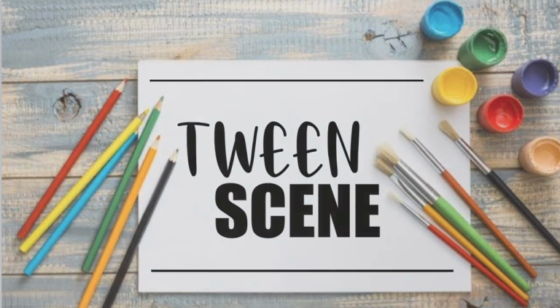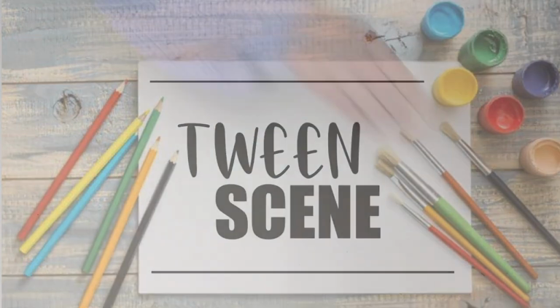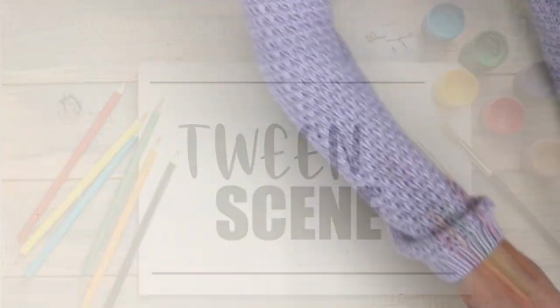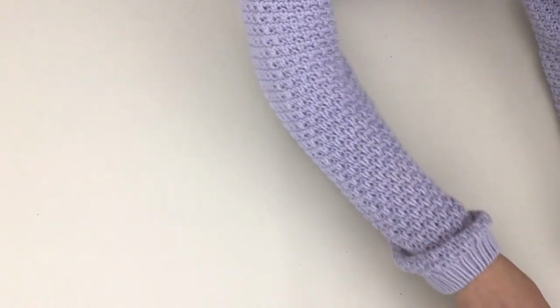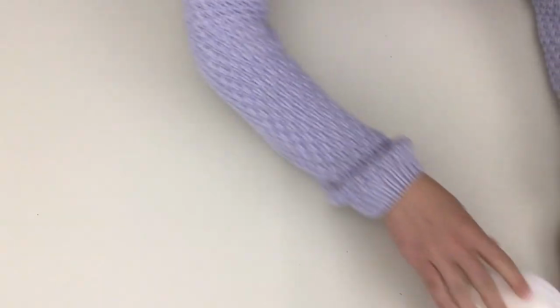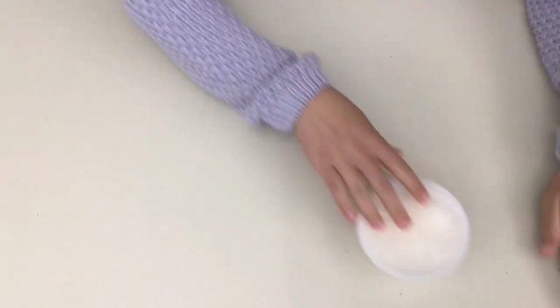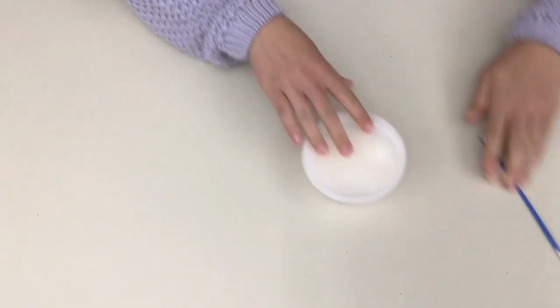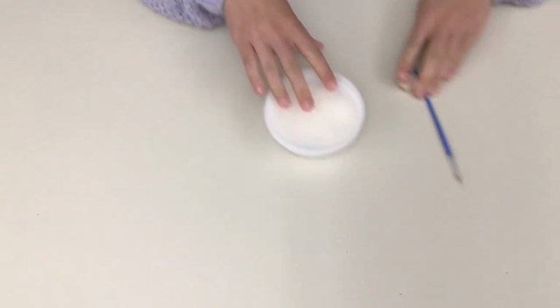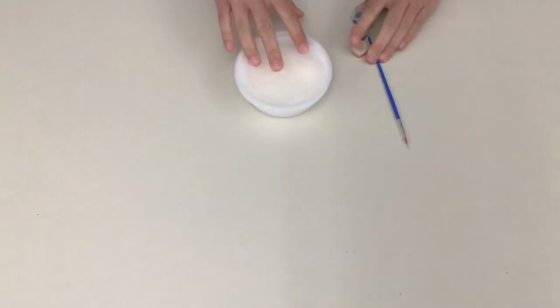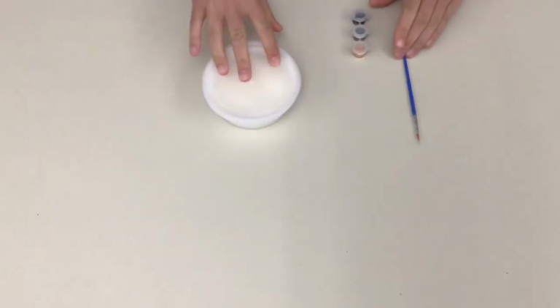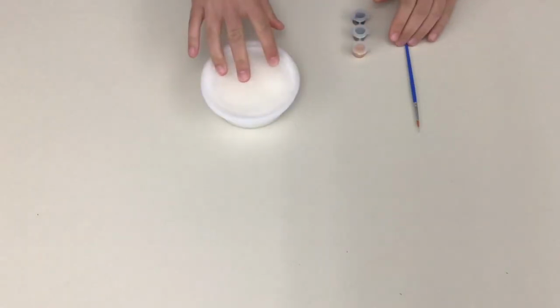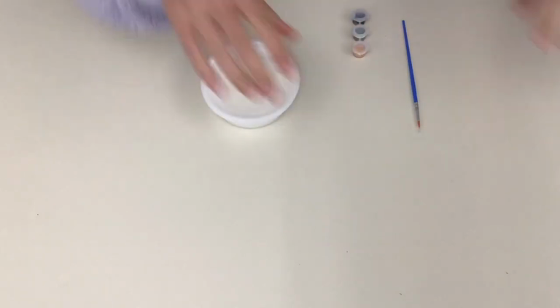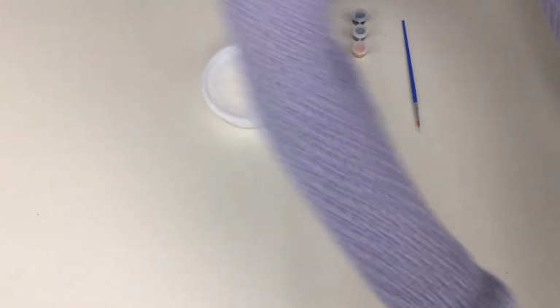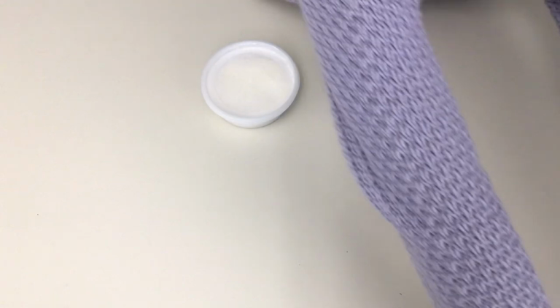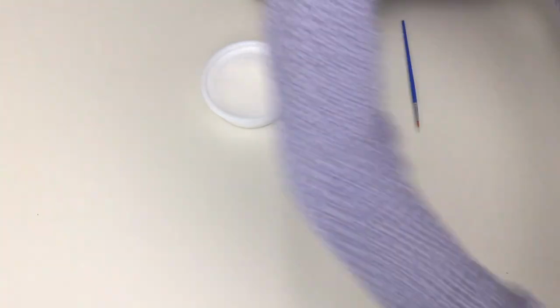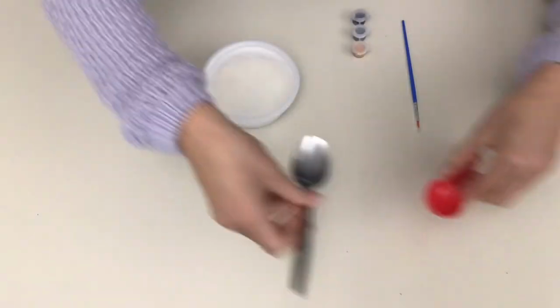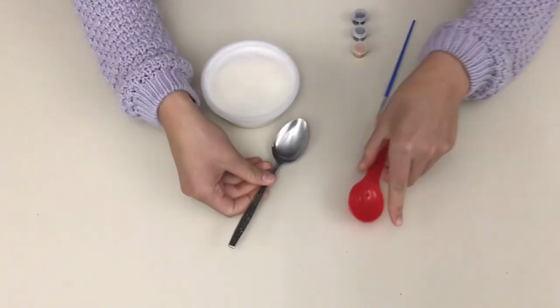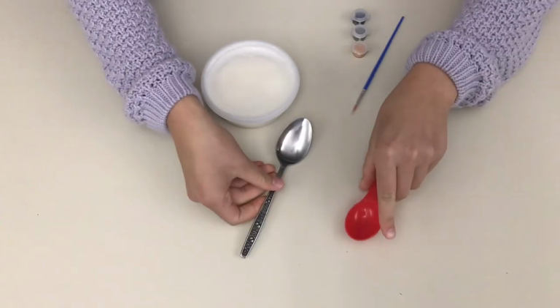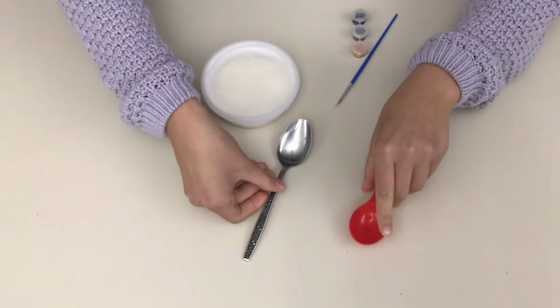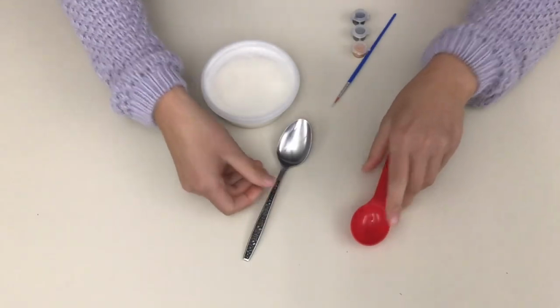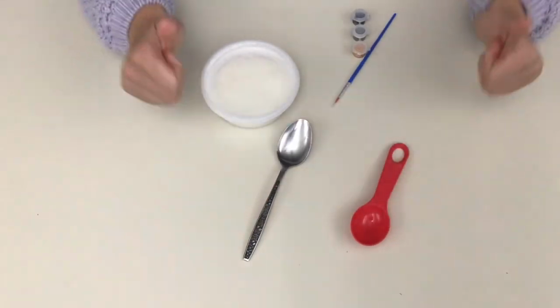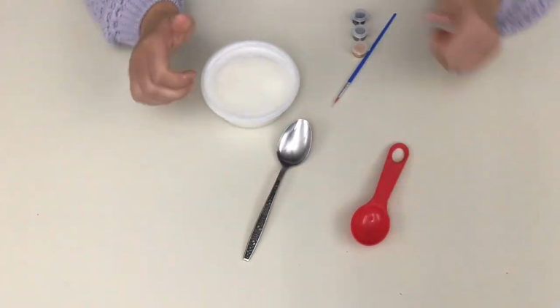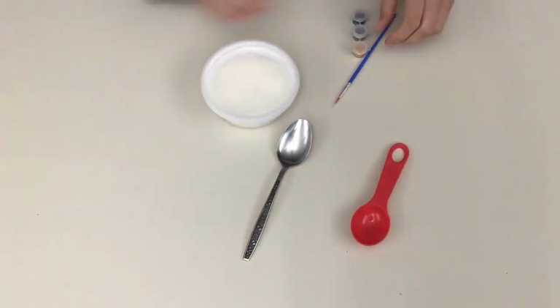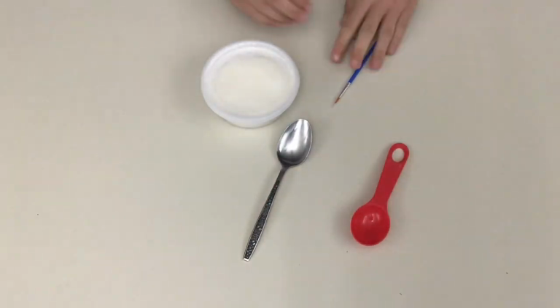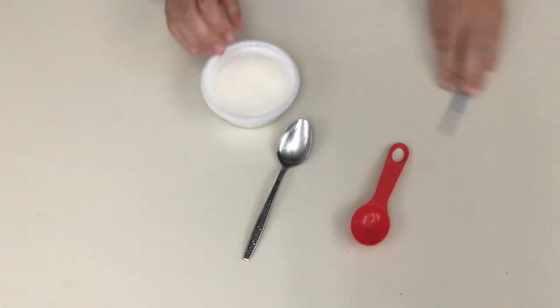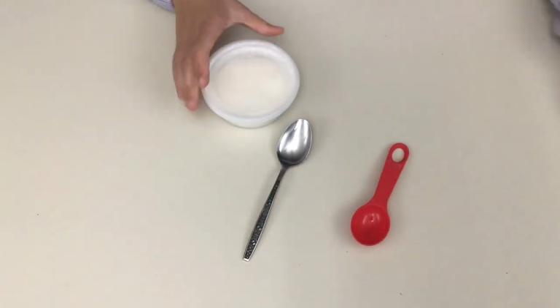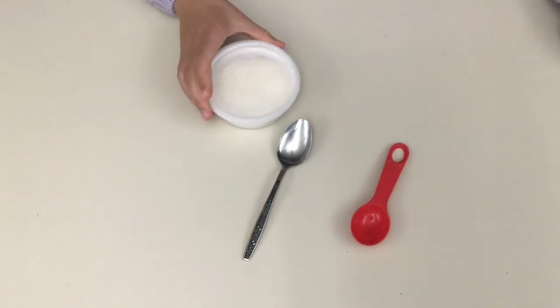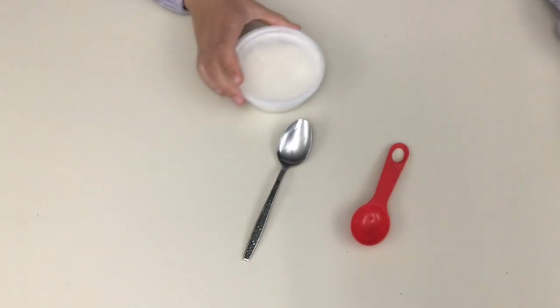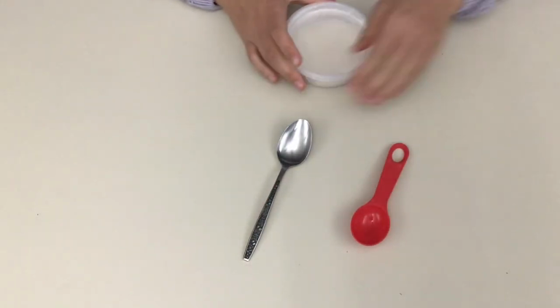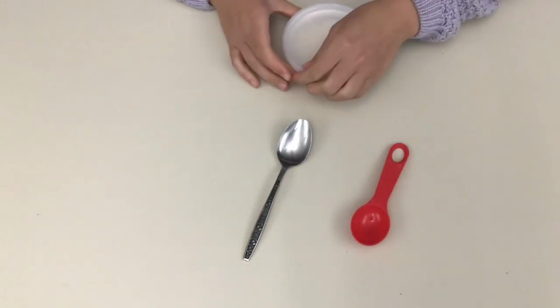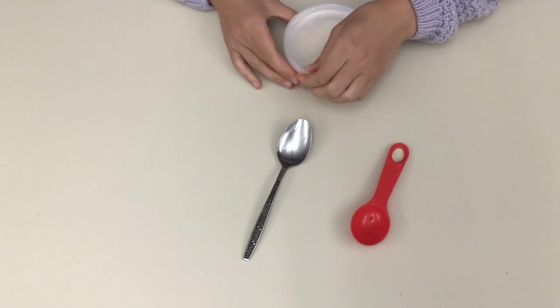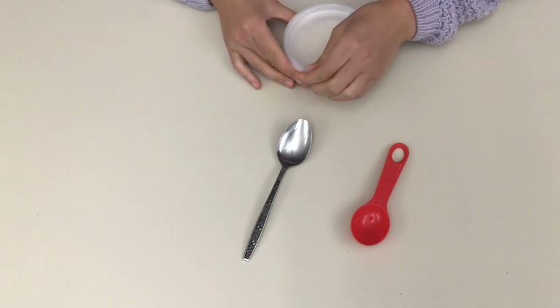For today's craft you're going to need your container of salt and flour, as well as your paint and small paintbrush, and from home you're going to need a mixing spoon and a one tablespoon spoon.